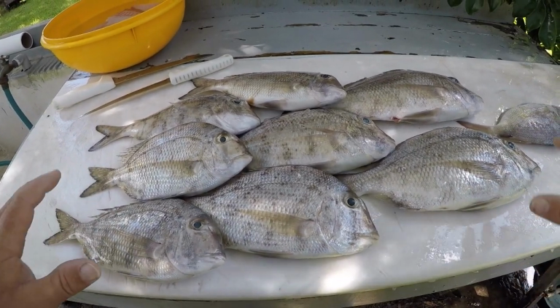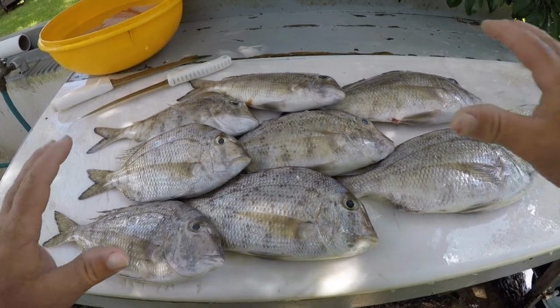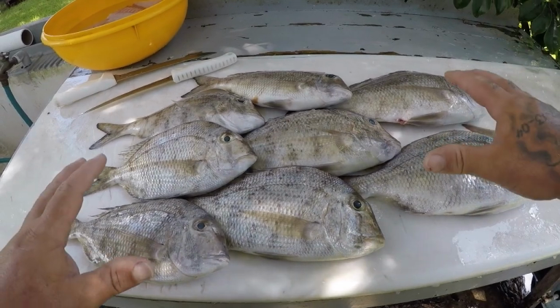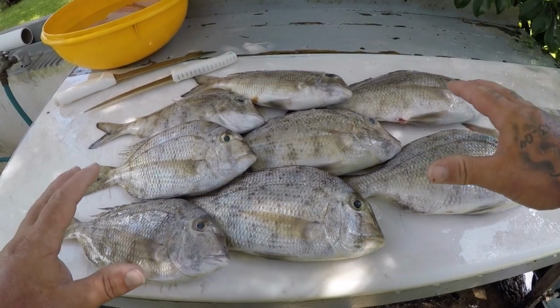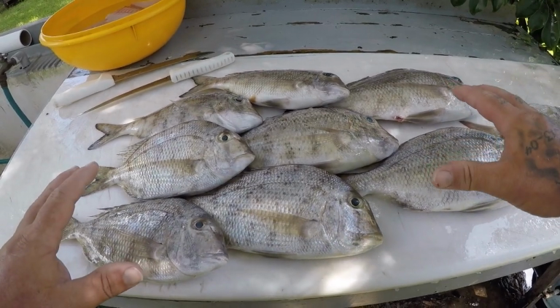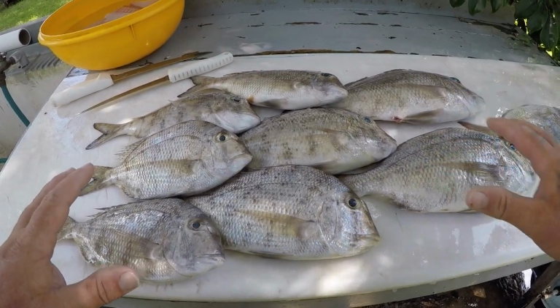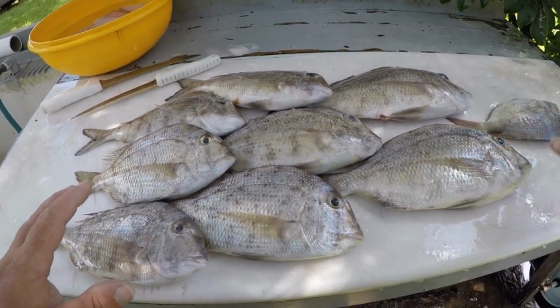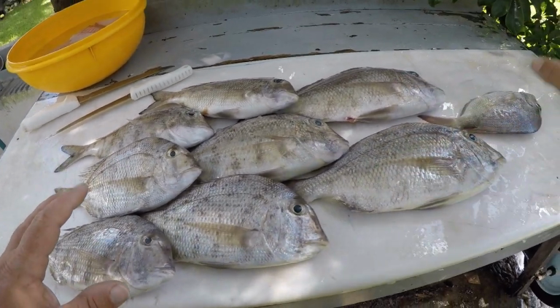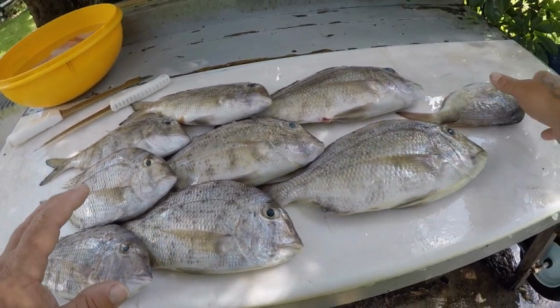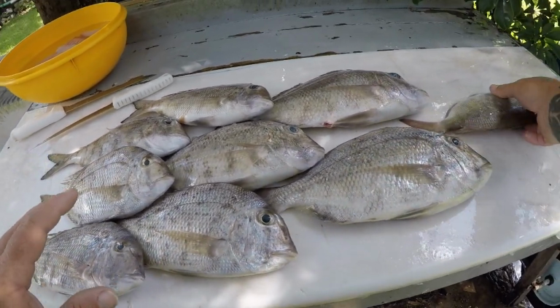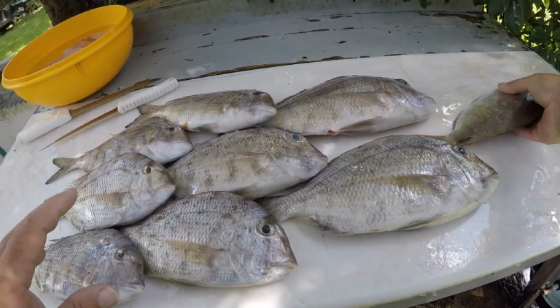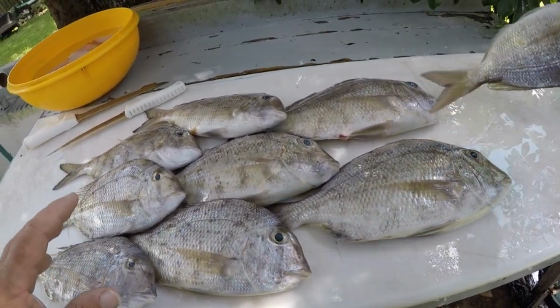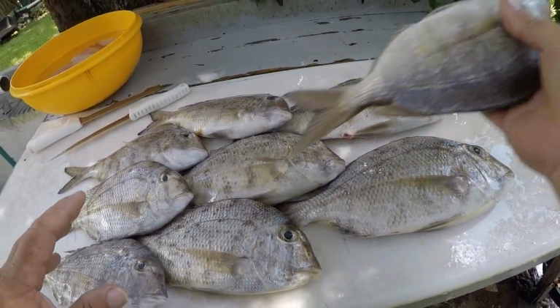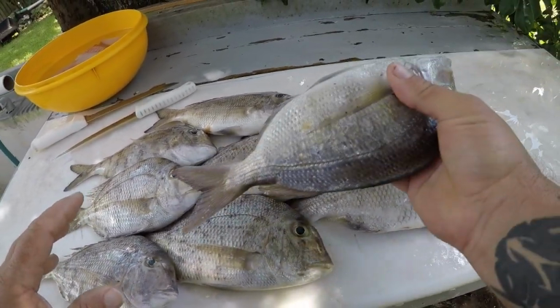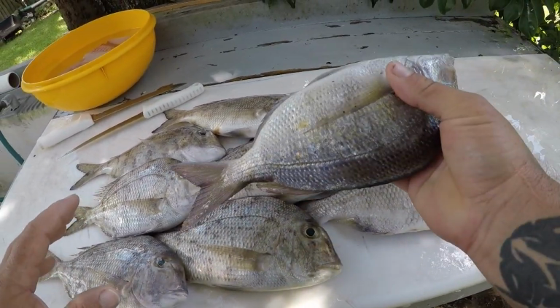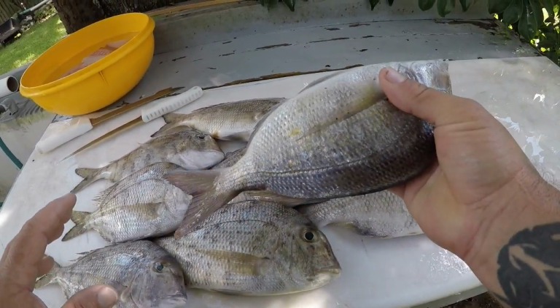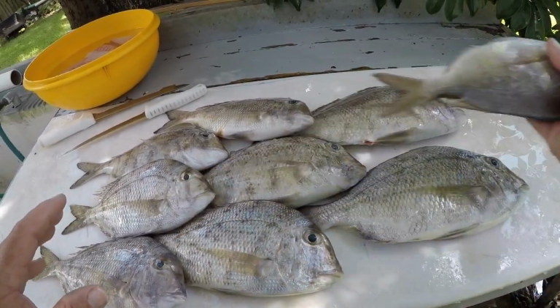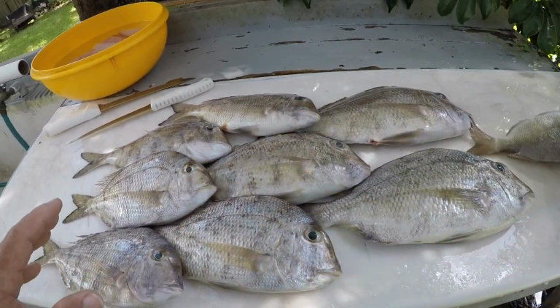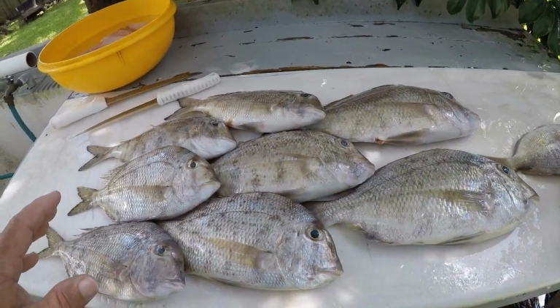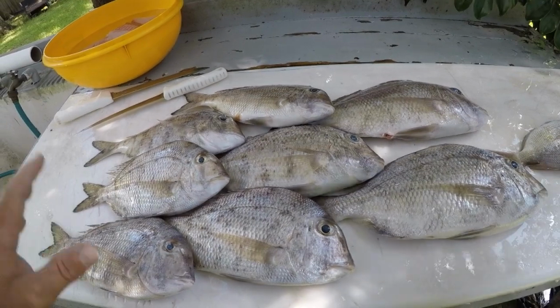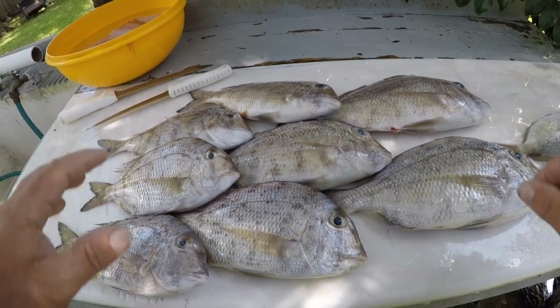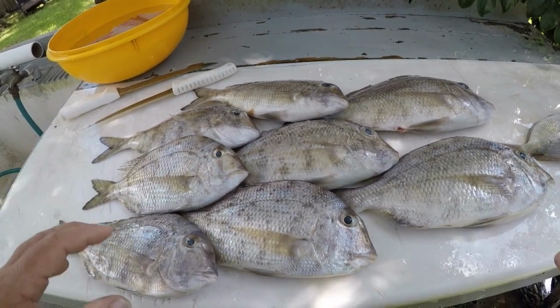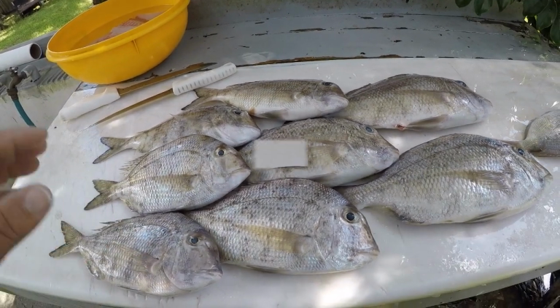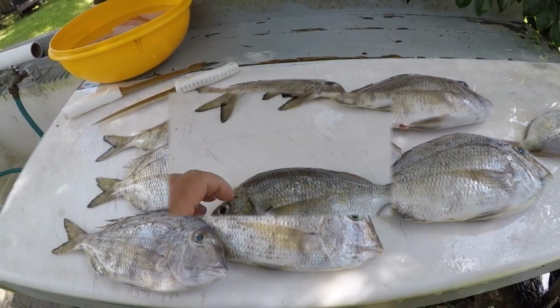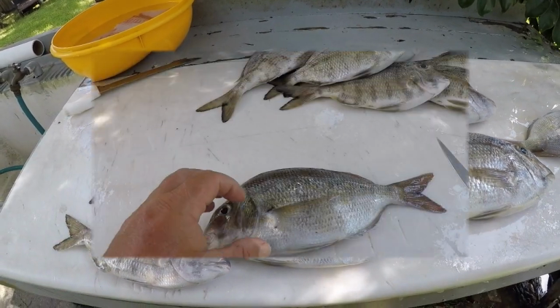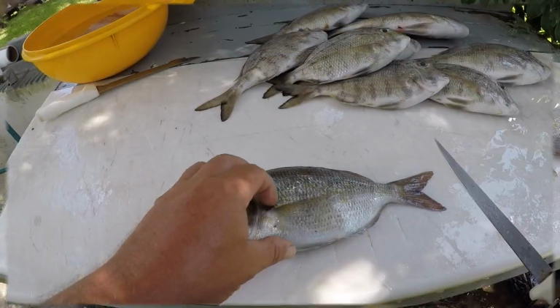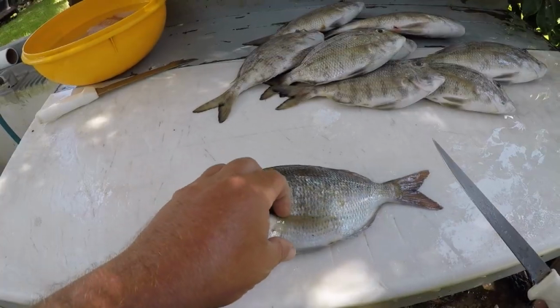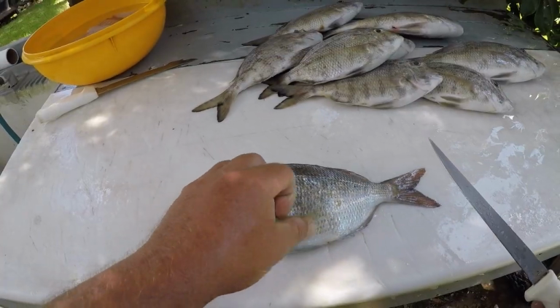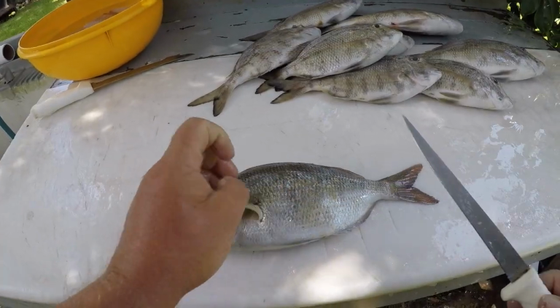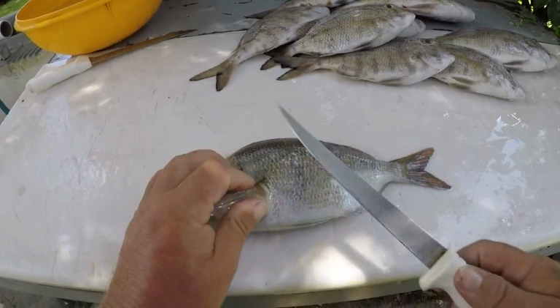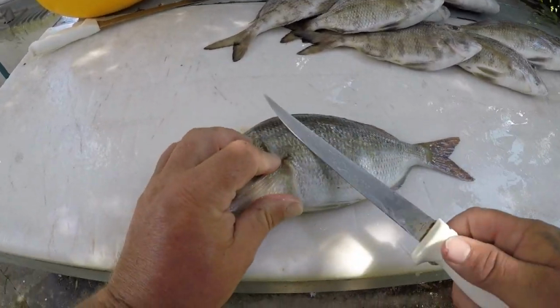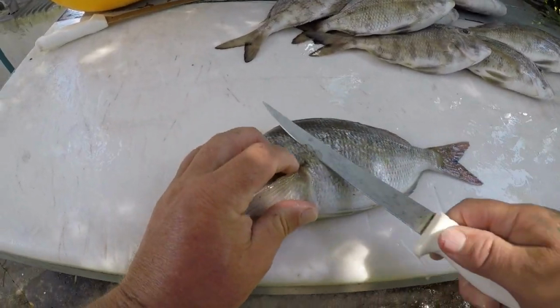Alright guys, I got my porgies here — eight white bone porgies and one scup porgy right here. I'm going to go ahead and clean these up, and we'll clean the scup first.